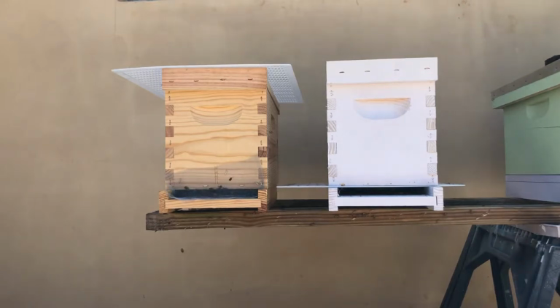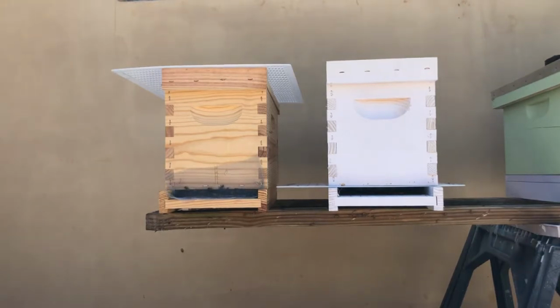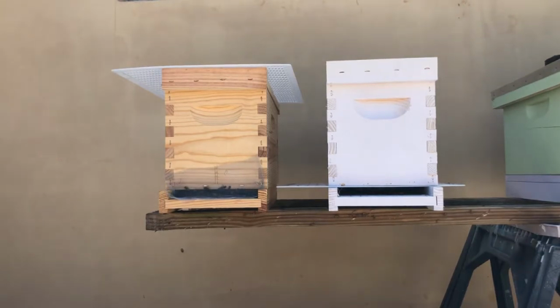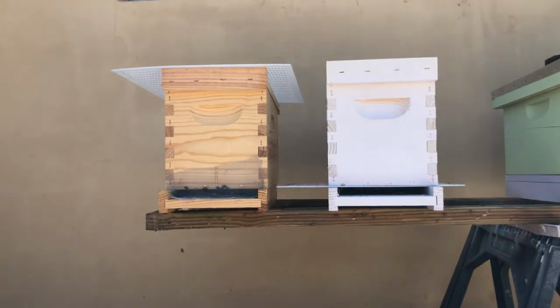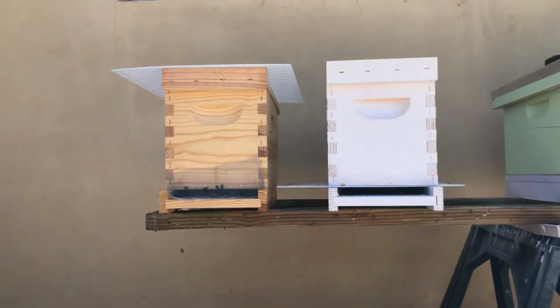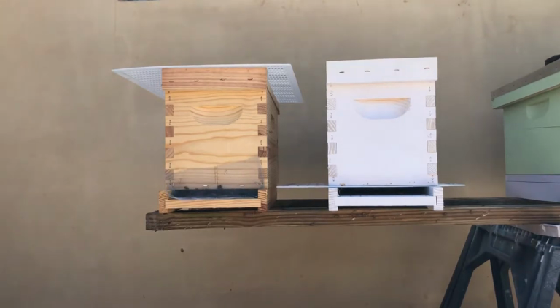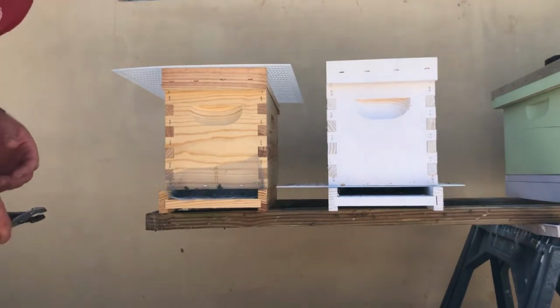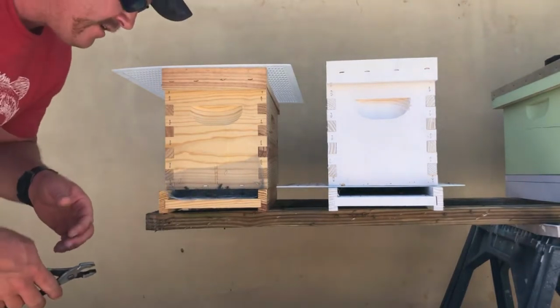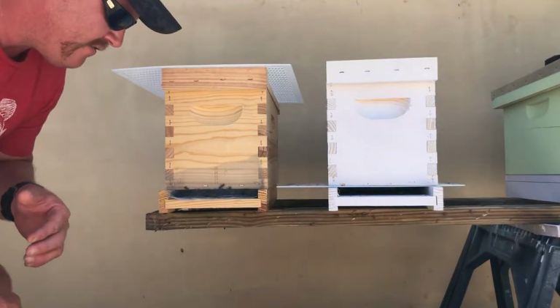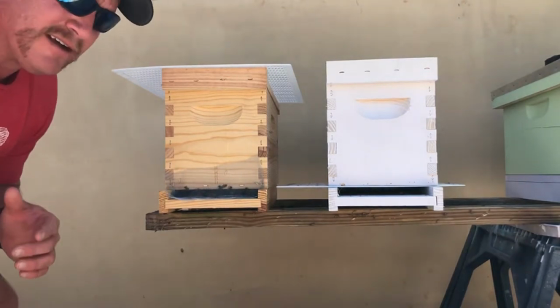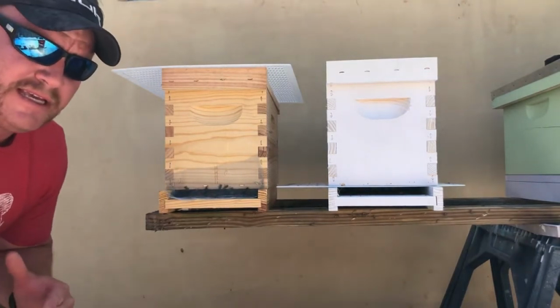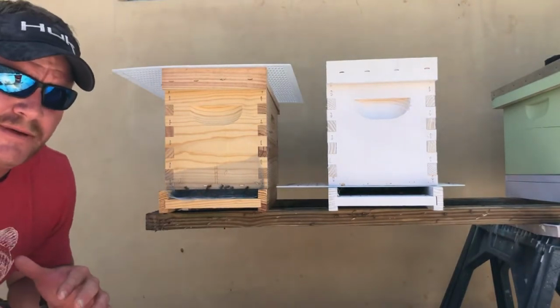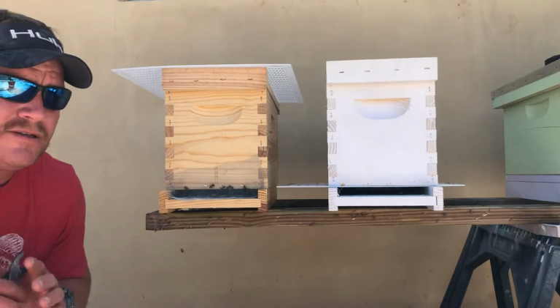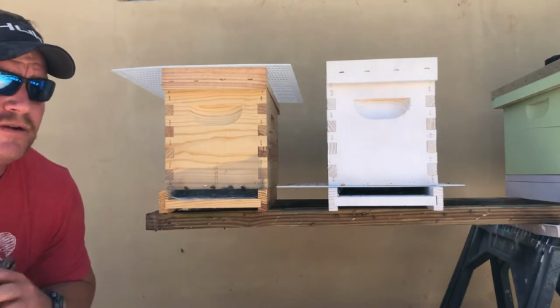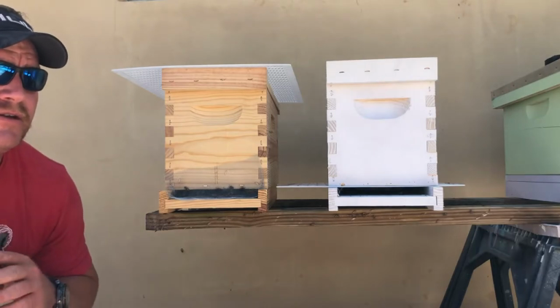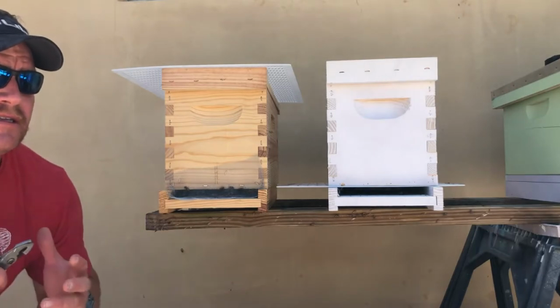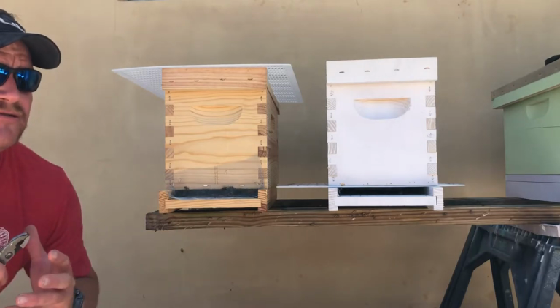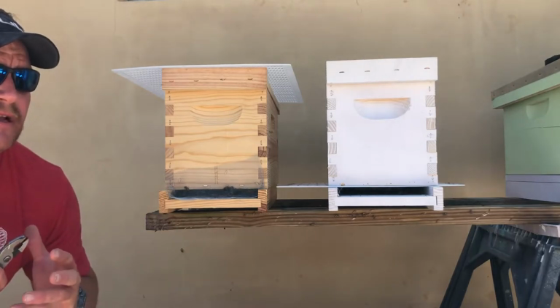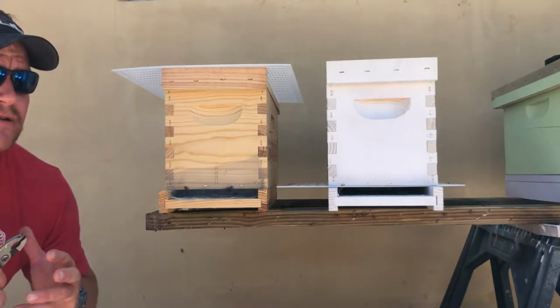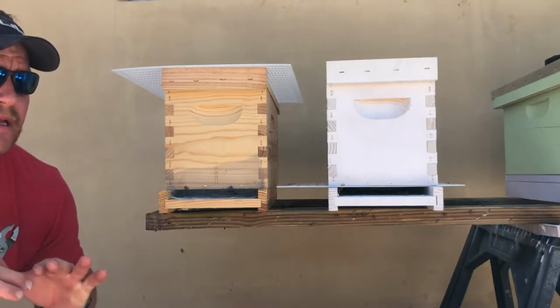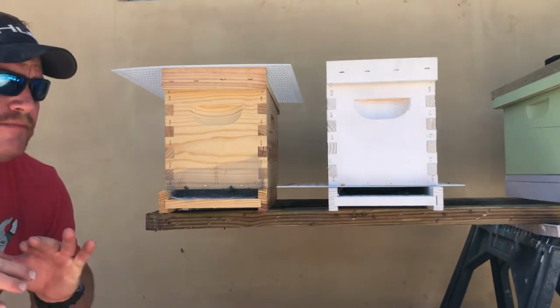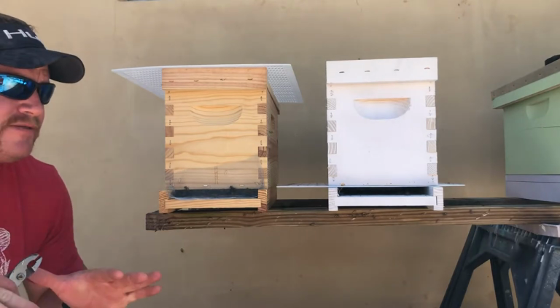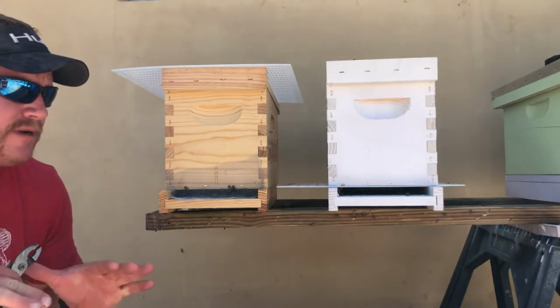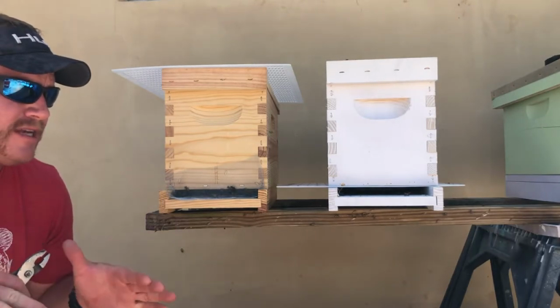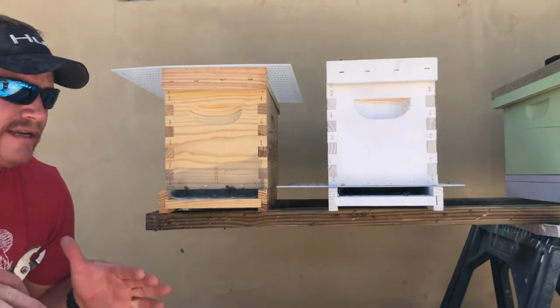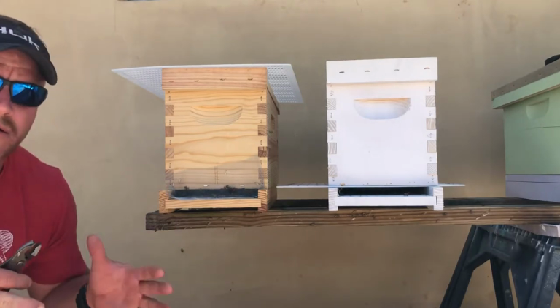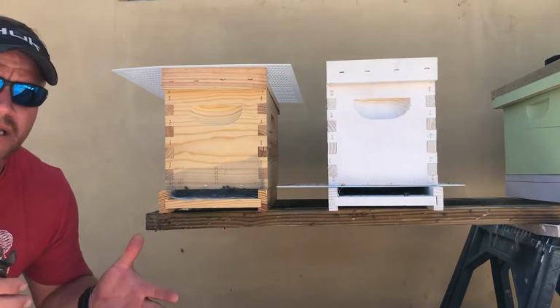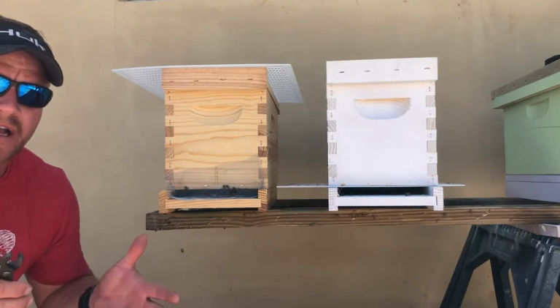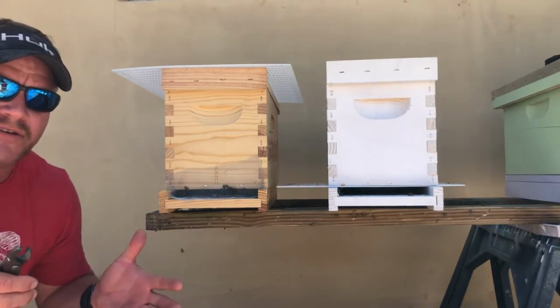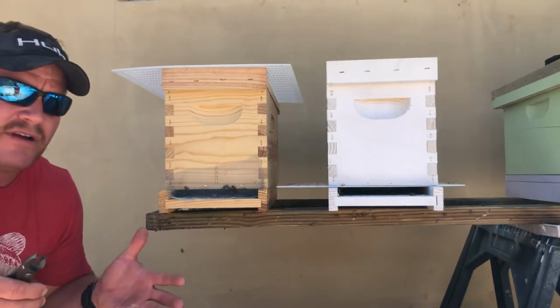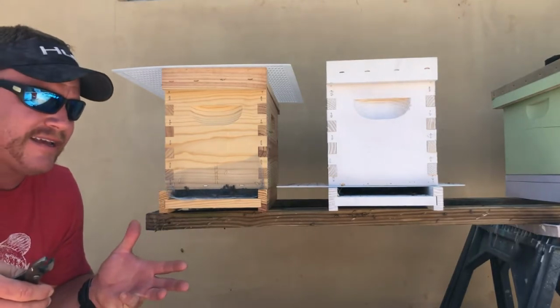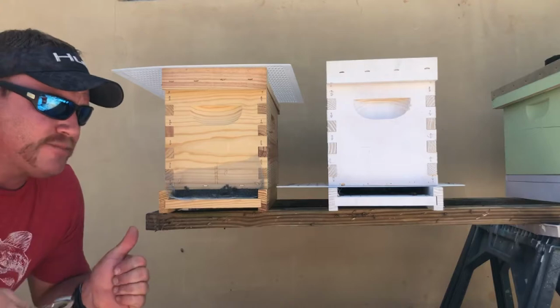What's going on? It's Max from Firehouse Beekeeping. I just wanted to show you guys a little trick that I learned to keep the bees from absconding or leaving after you've done a capture.